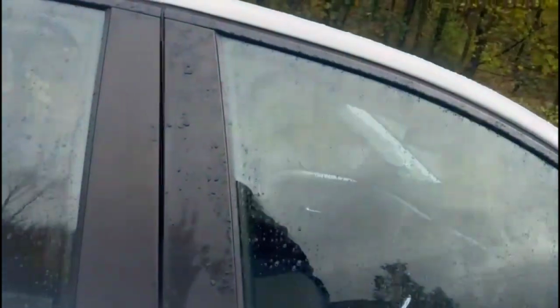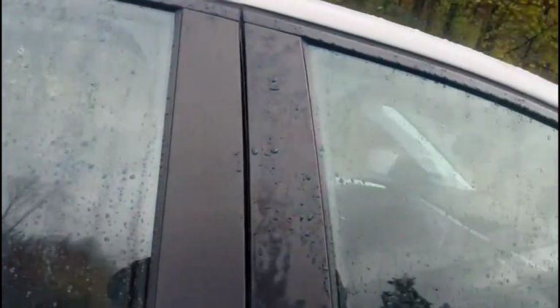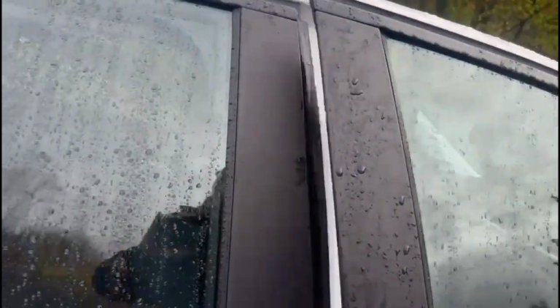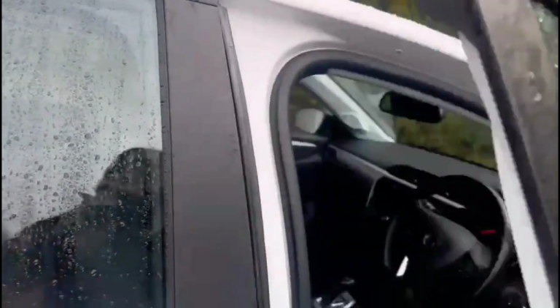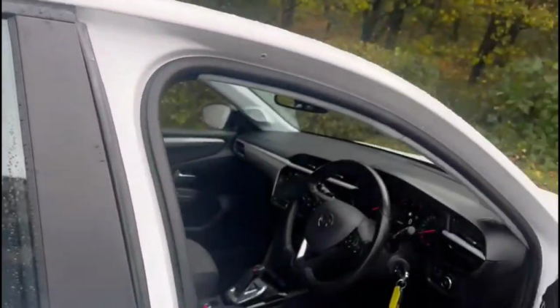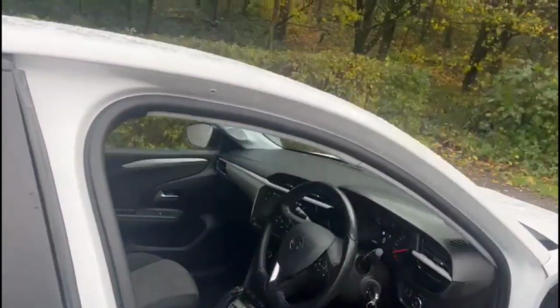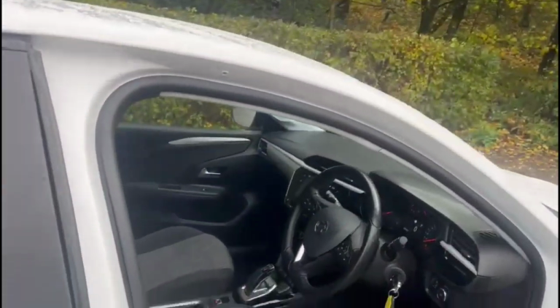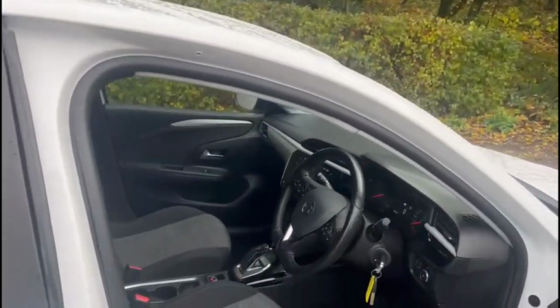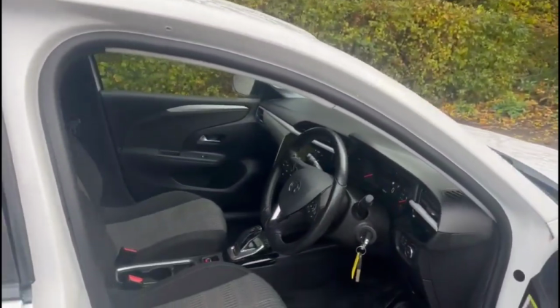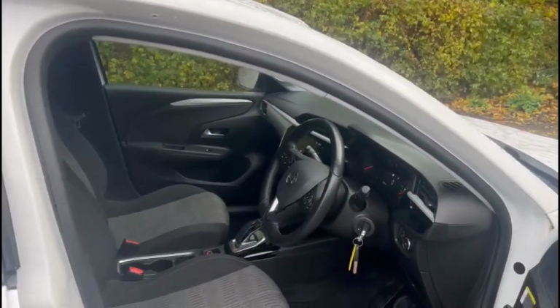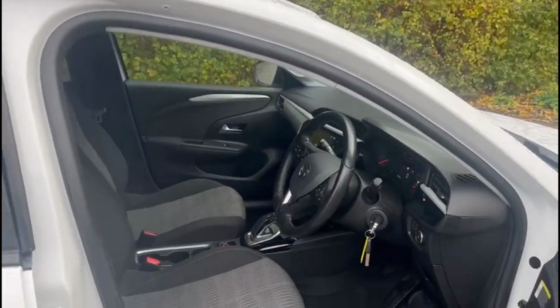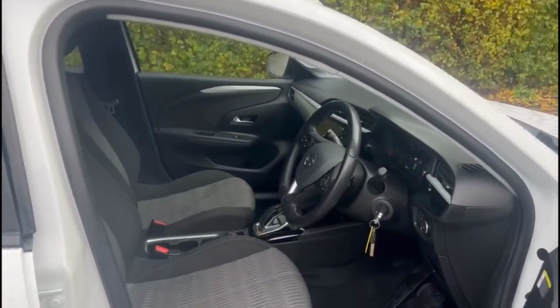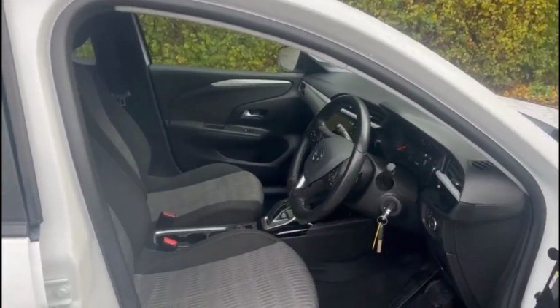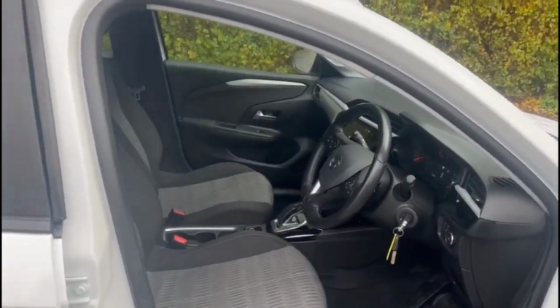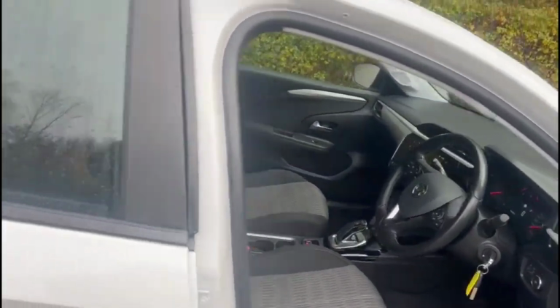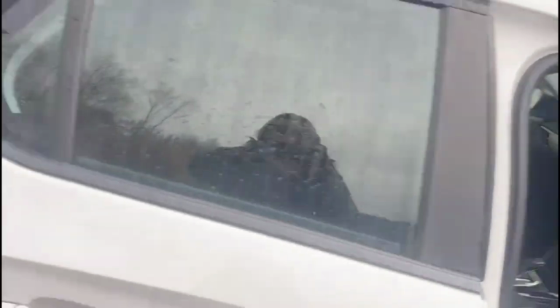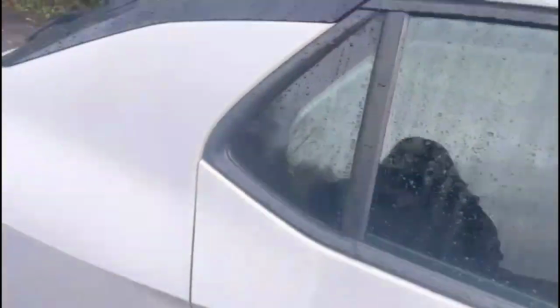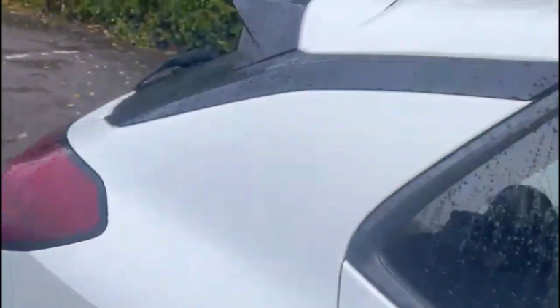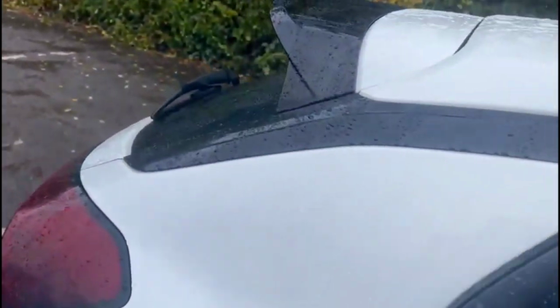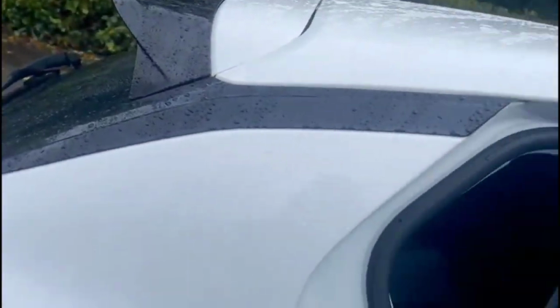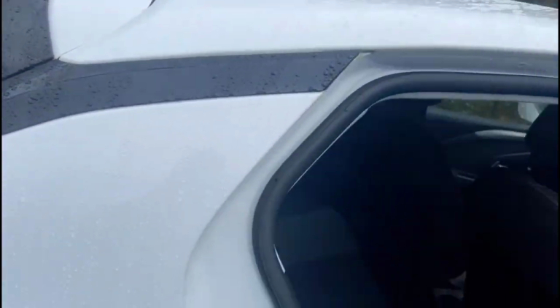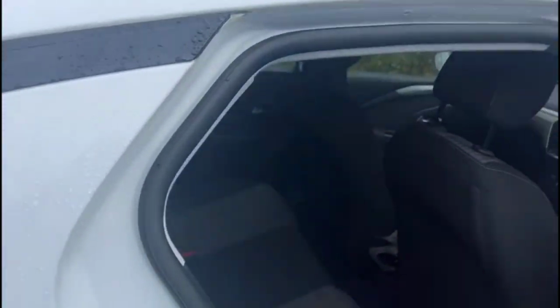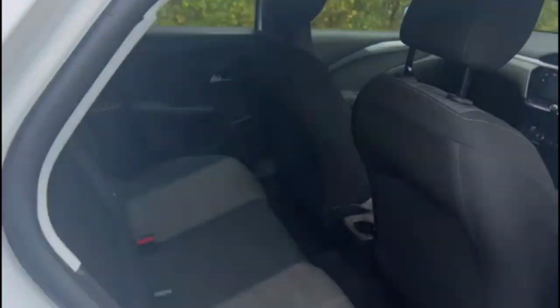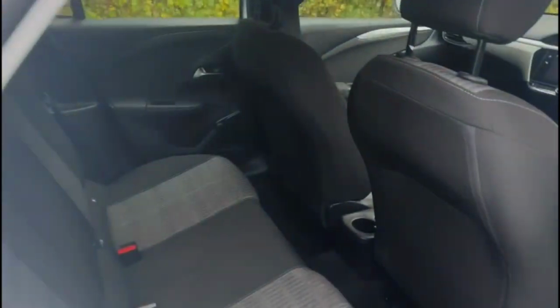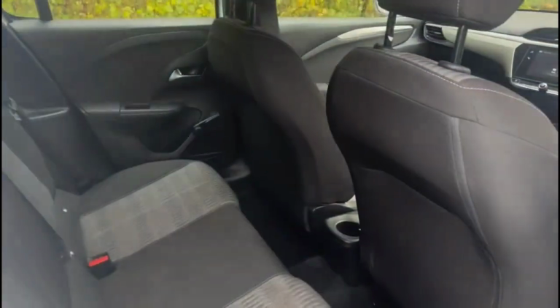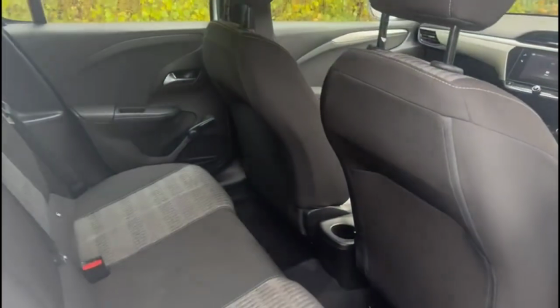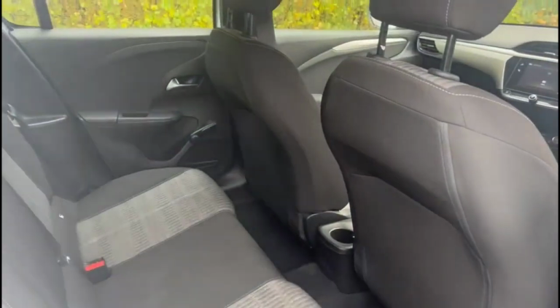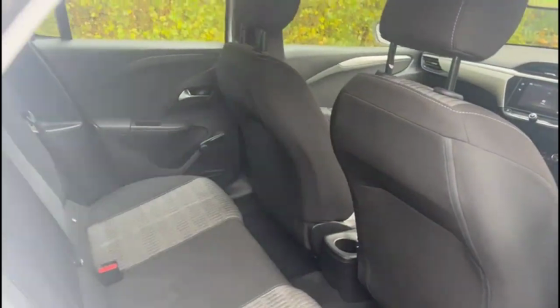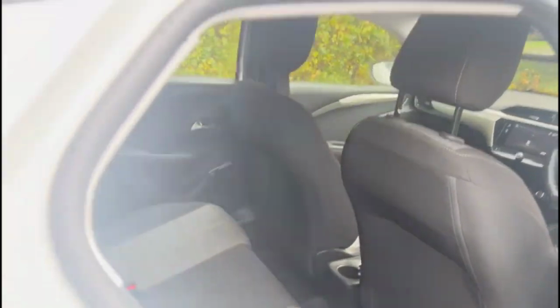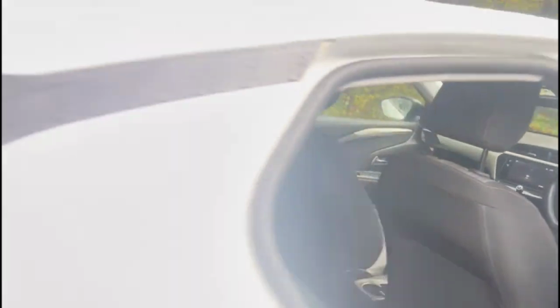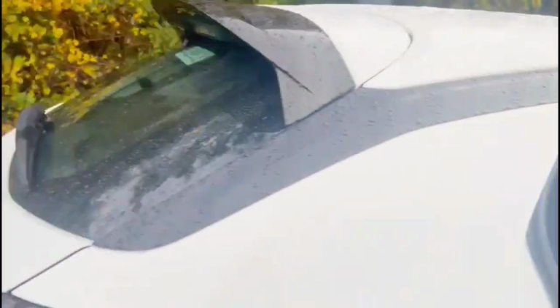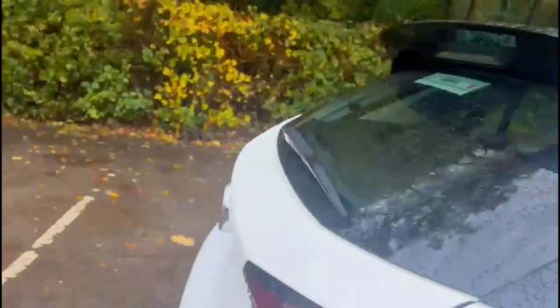As we look inside the front, there's contrasting grey cloth upholstery. Inside the rear, a spacious seating area with individual headrests and ISOFIX.